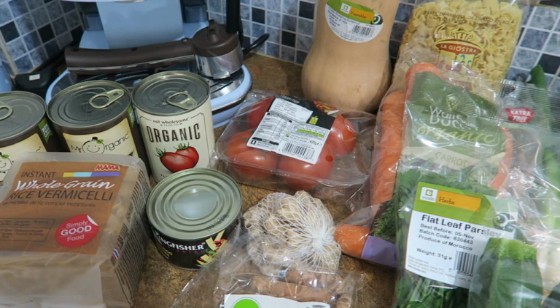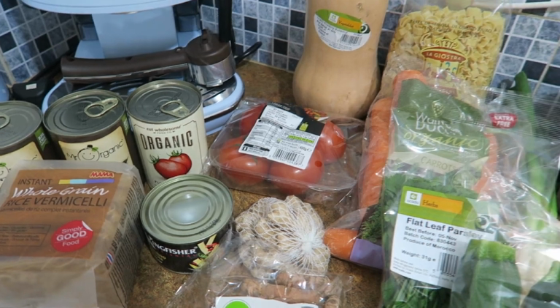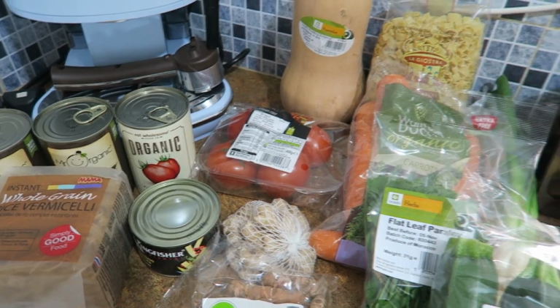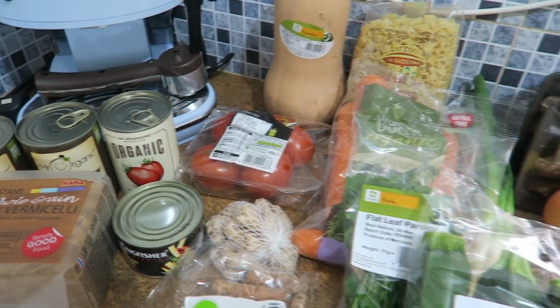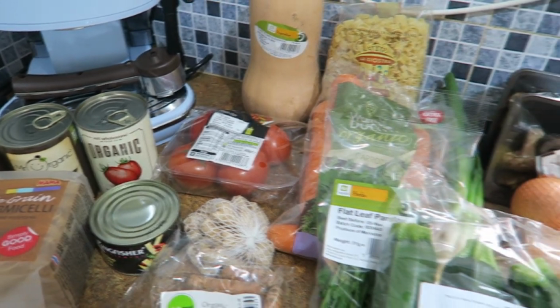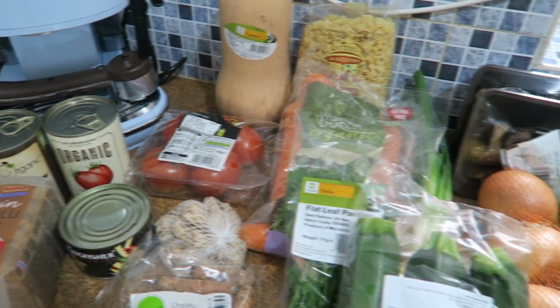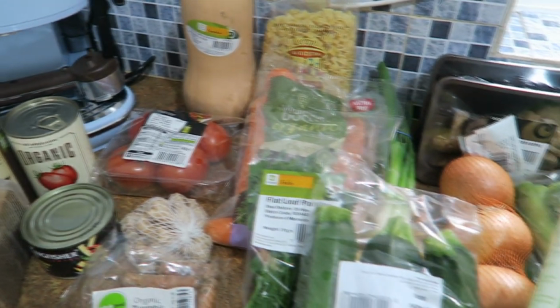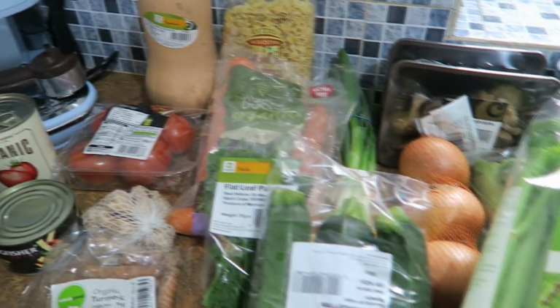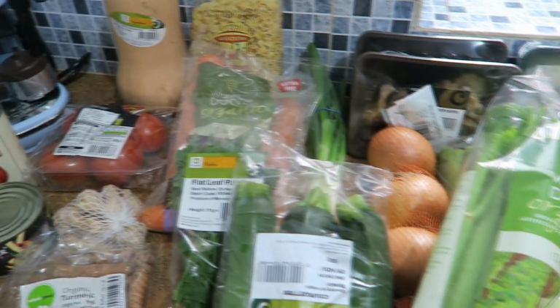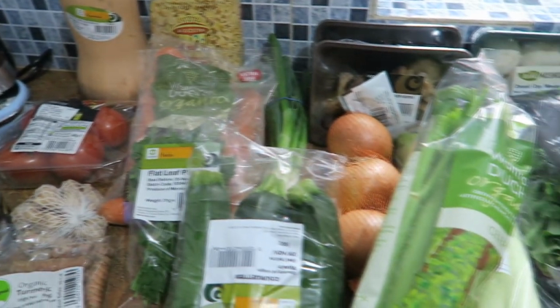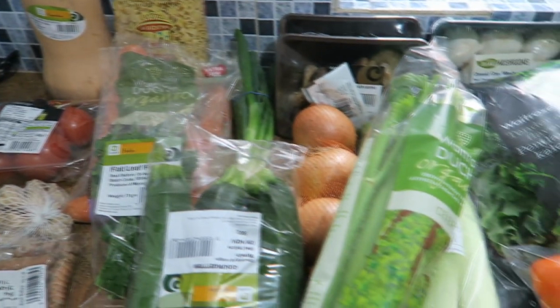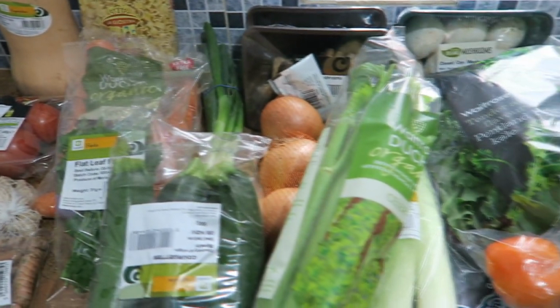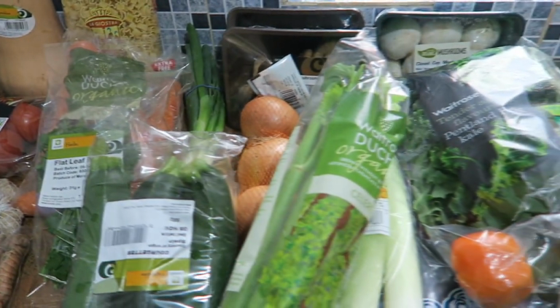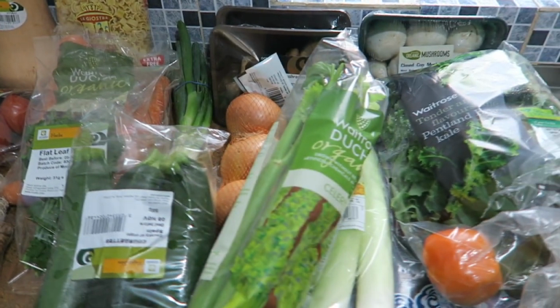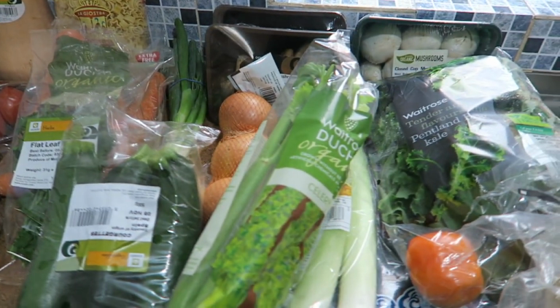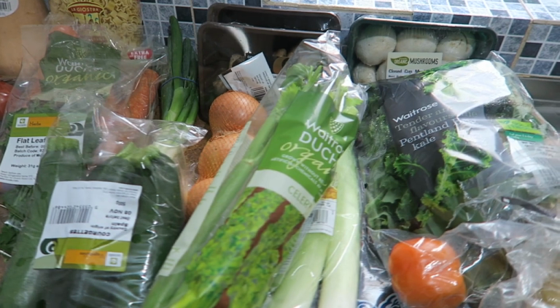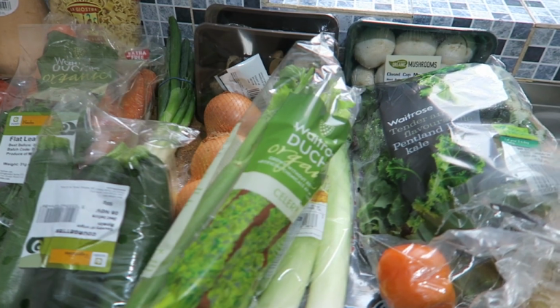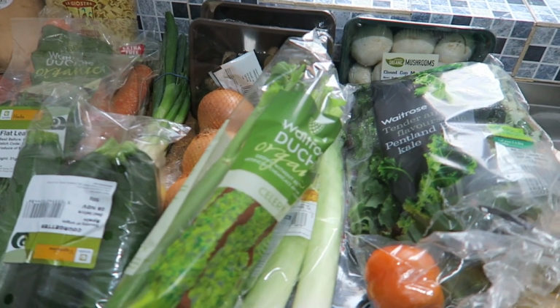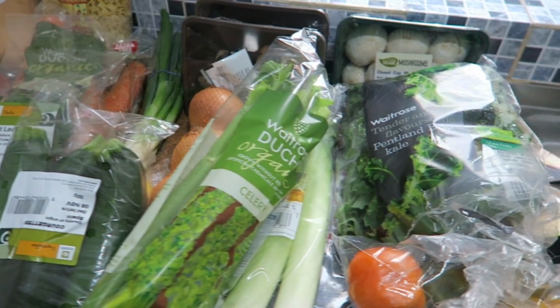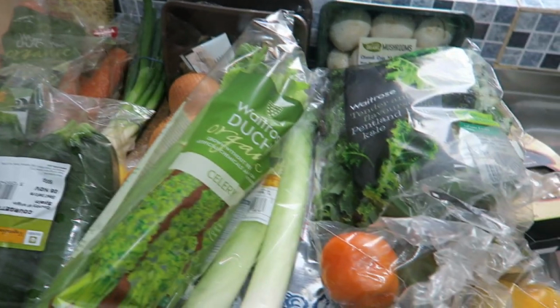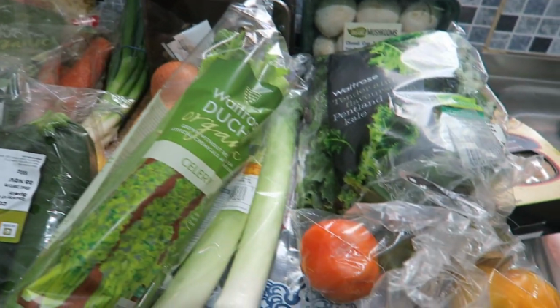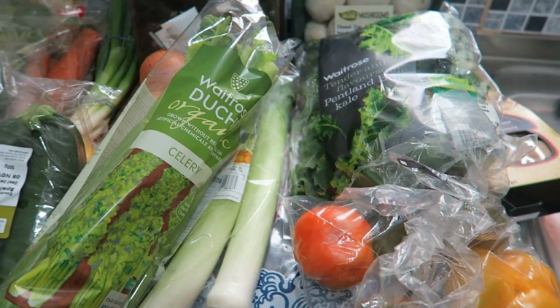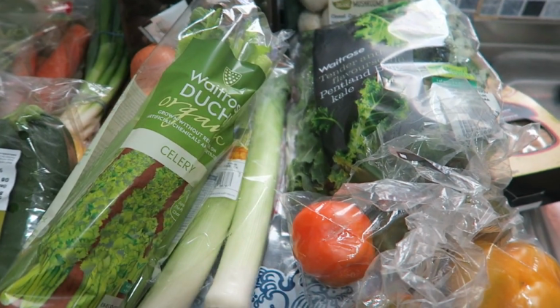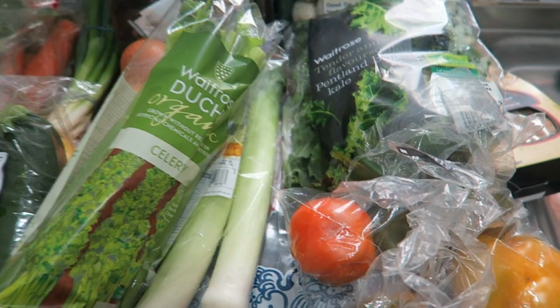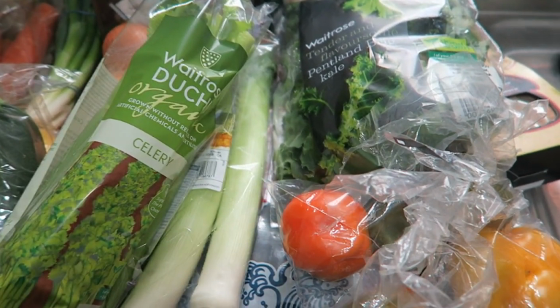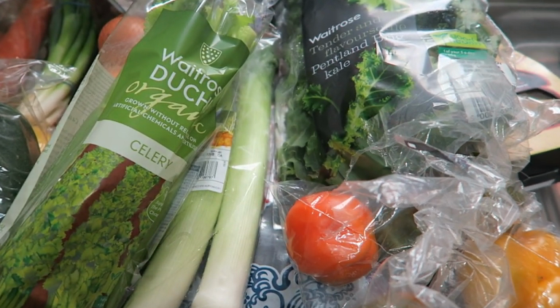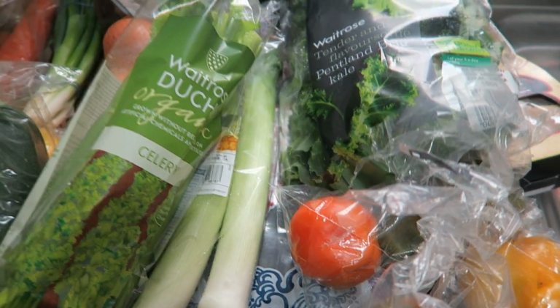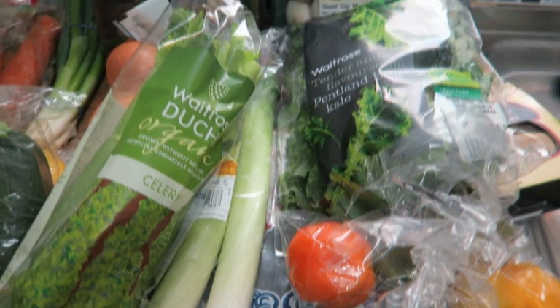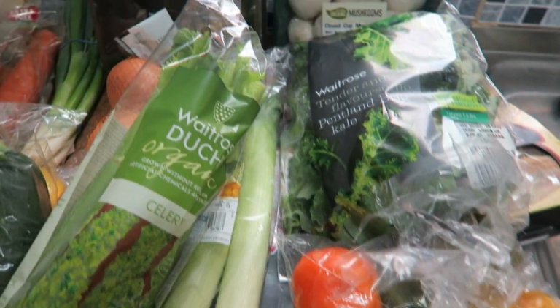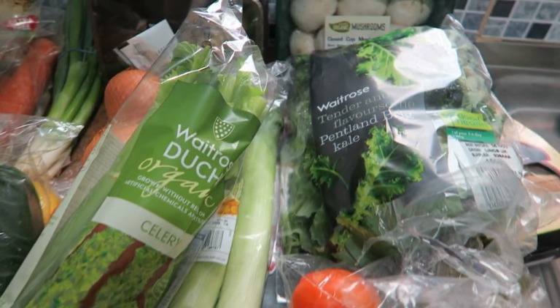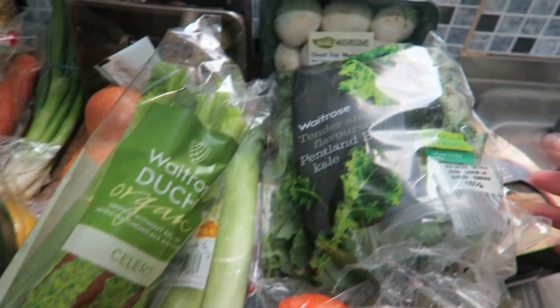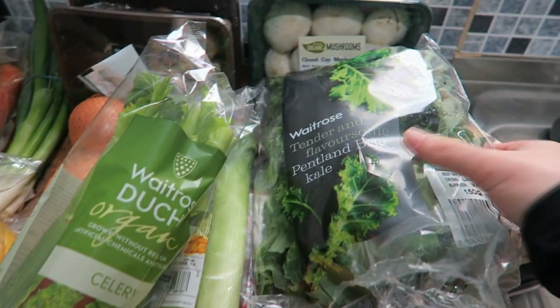These are my groceries for the soups. I haven't got everything here — I still need to pick up some oxtail from the market because Waitrose didn't stock that. But let me show you what I've got anyway.